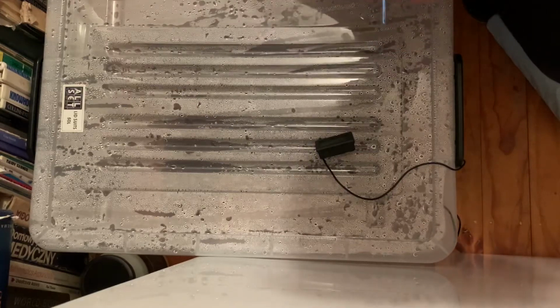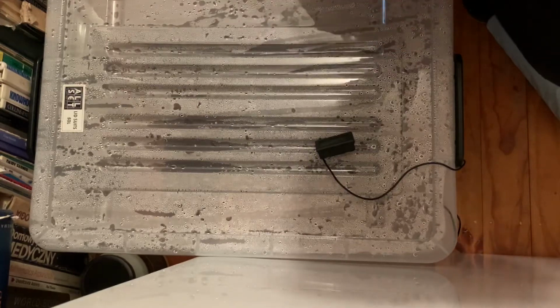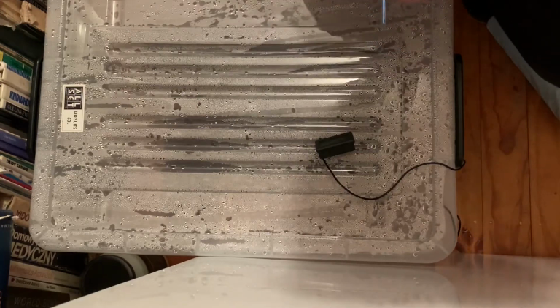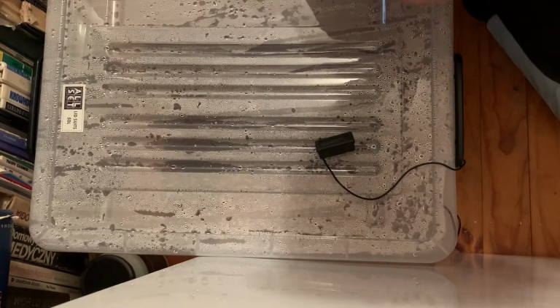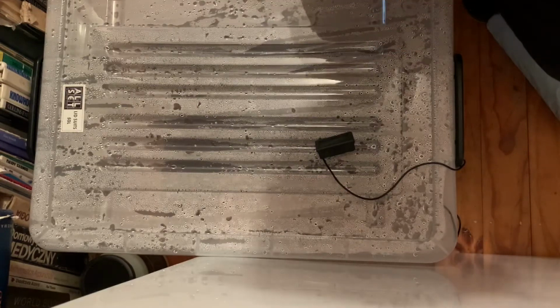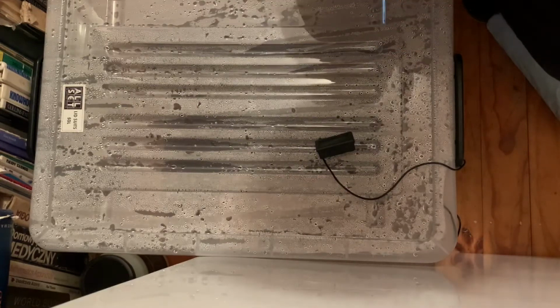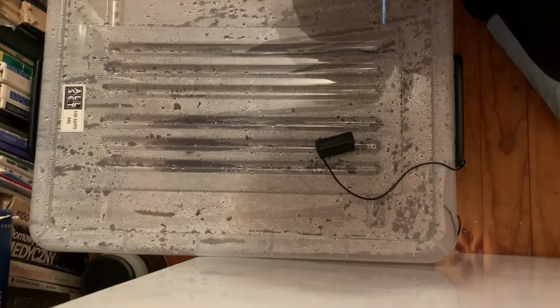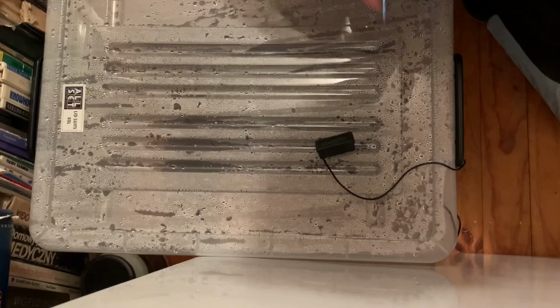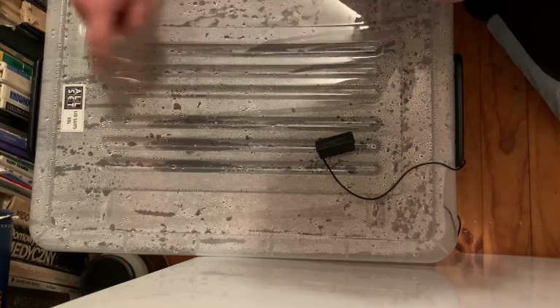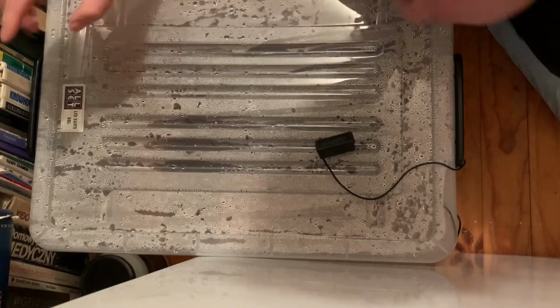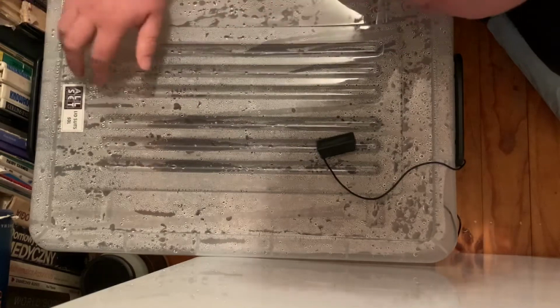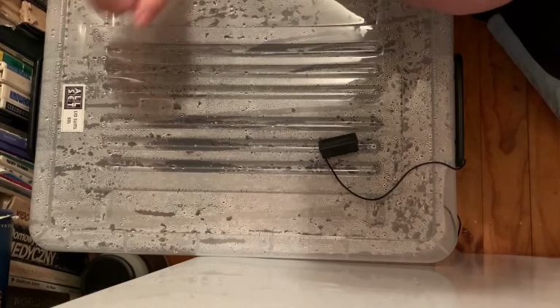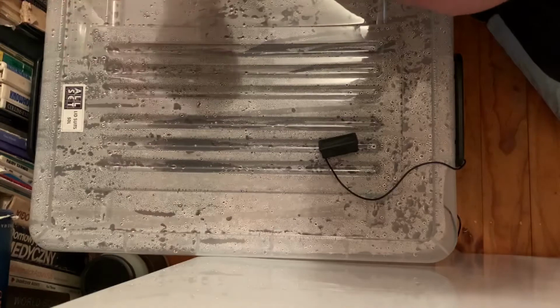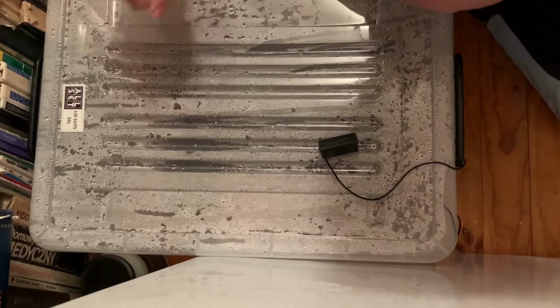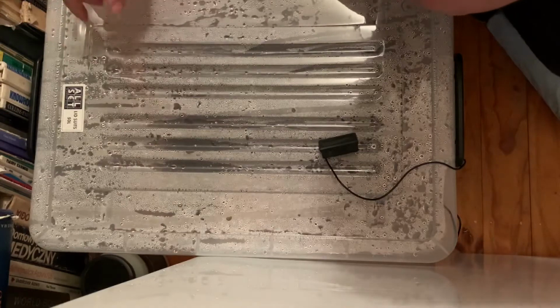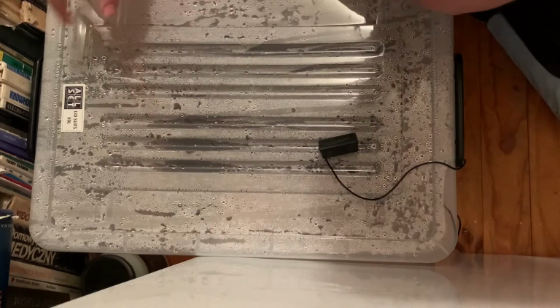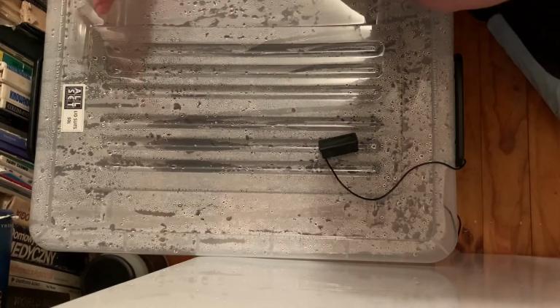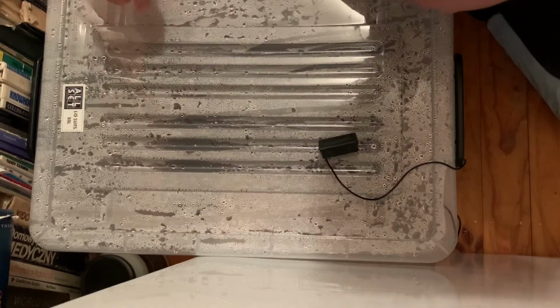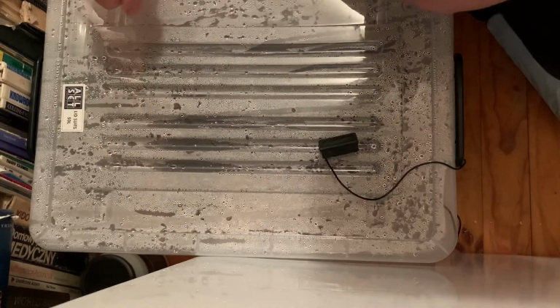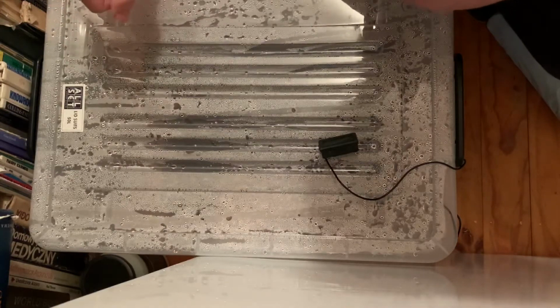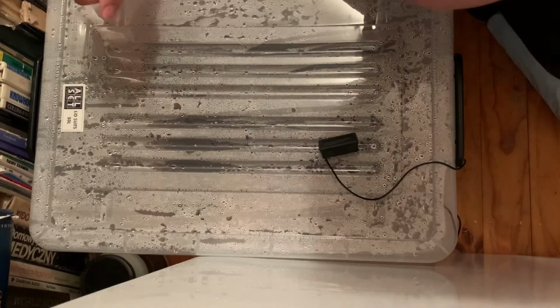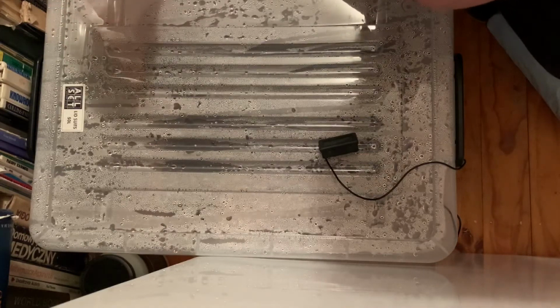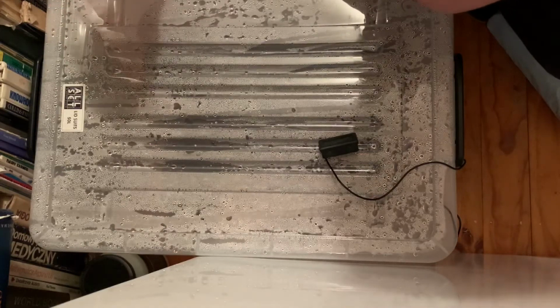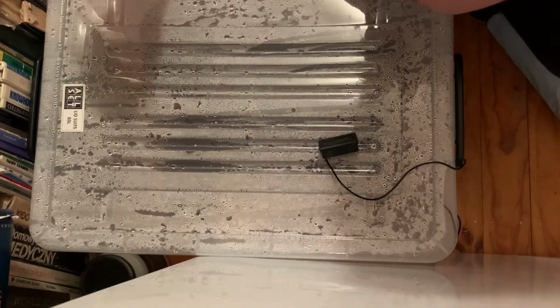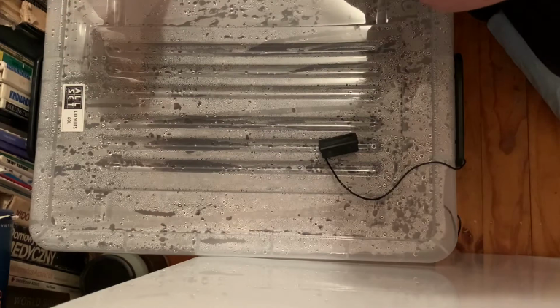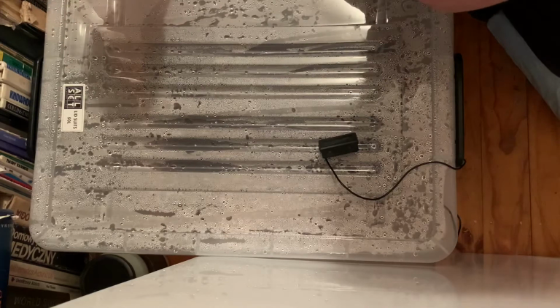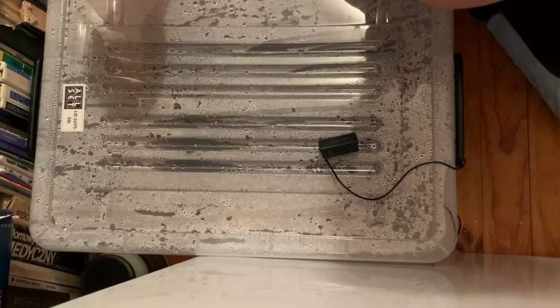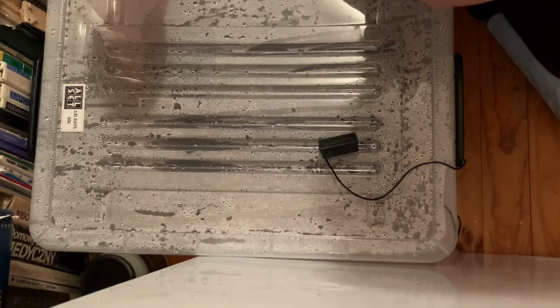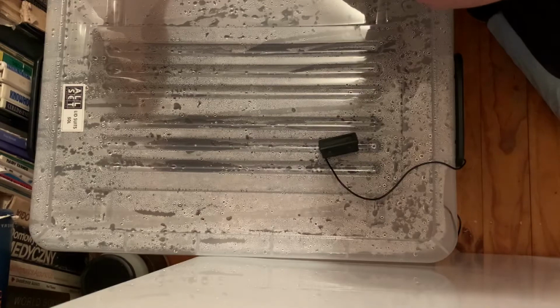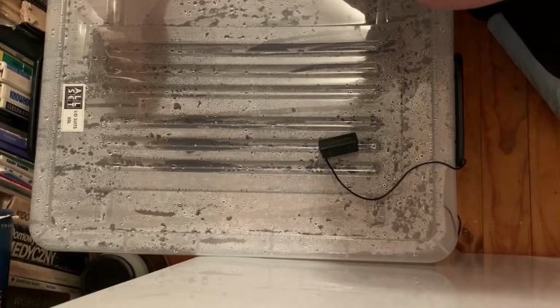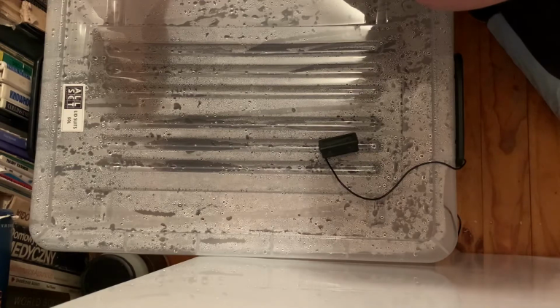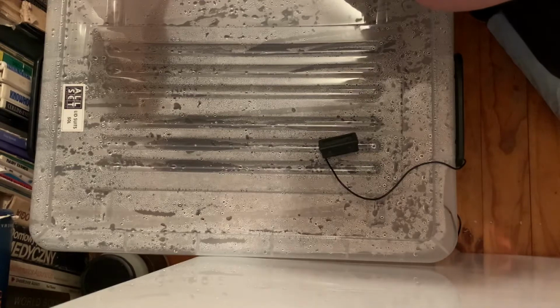Well, we need three things. First of all, we need a tub. You can get these from Bunnings — I paid $5.50 for mine, though apparently they're now $6.